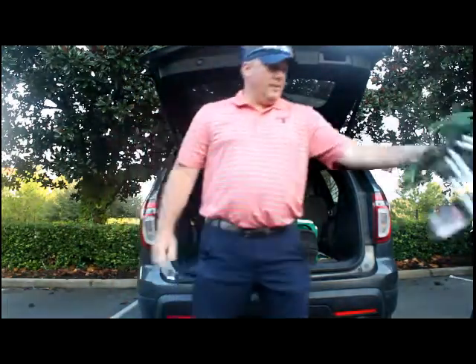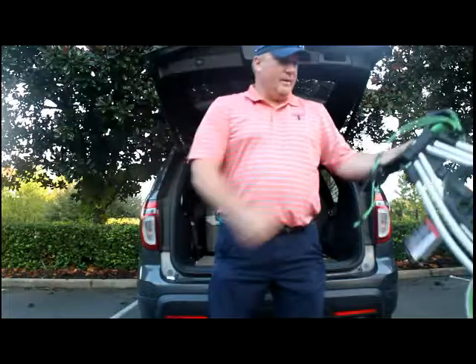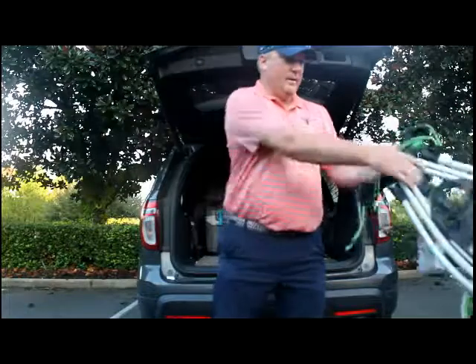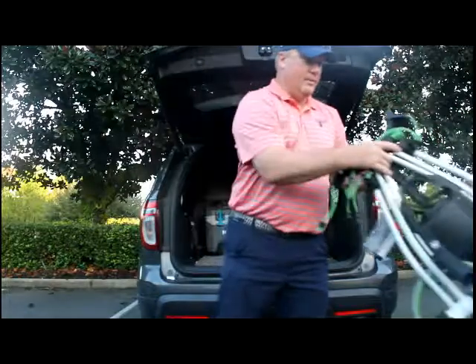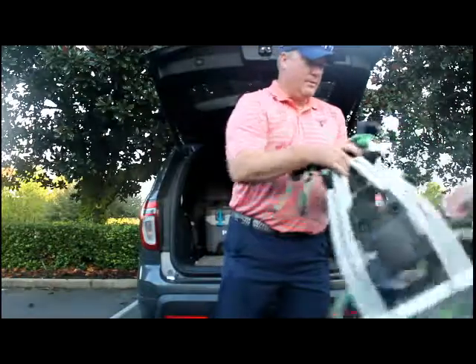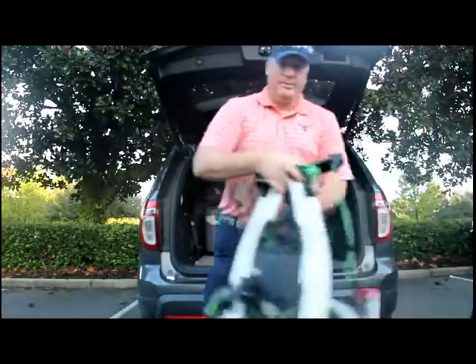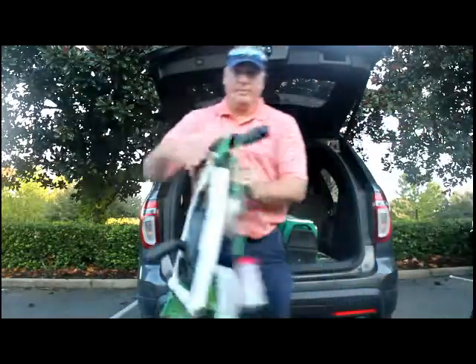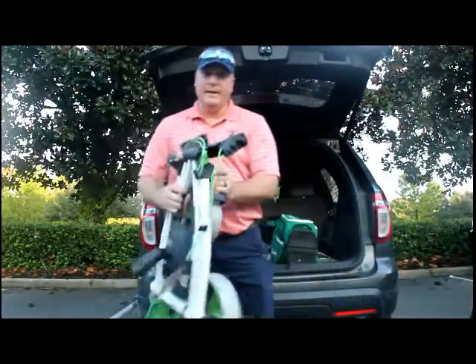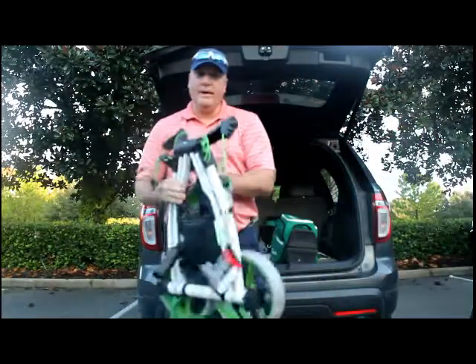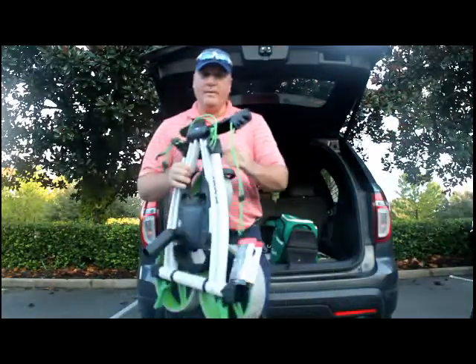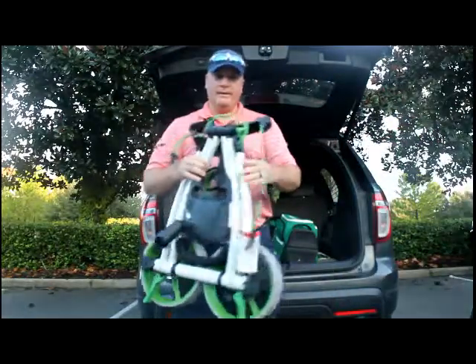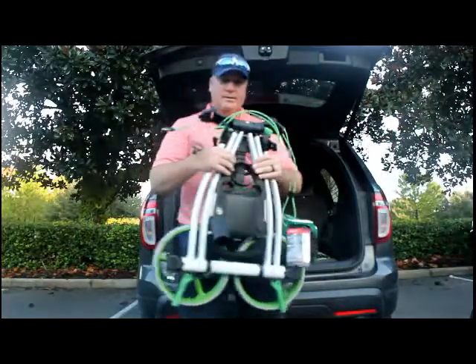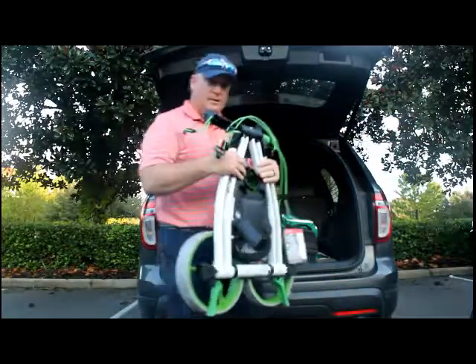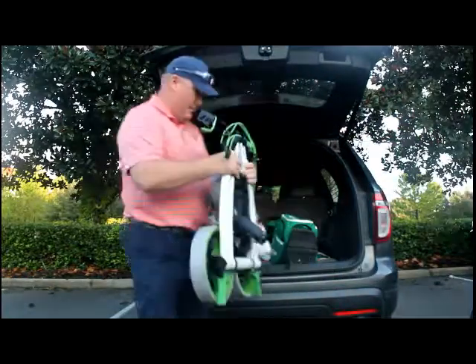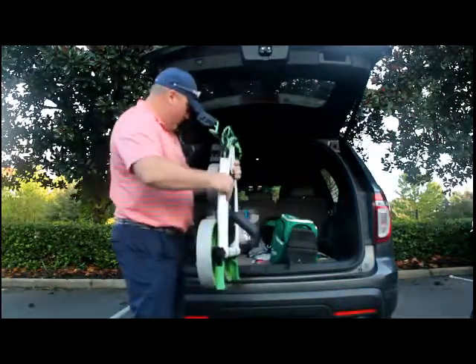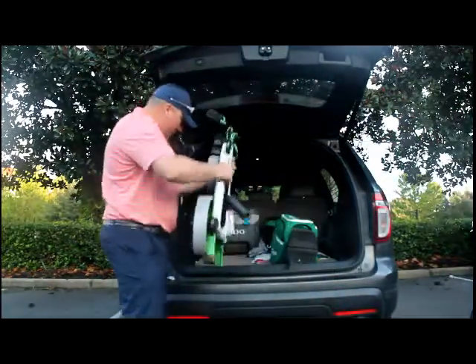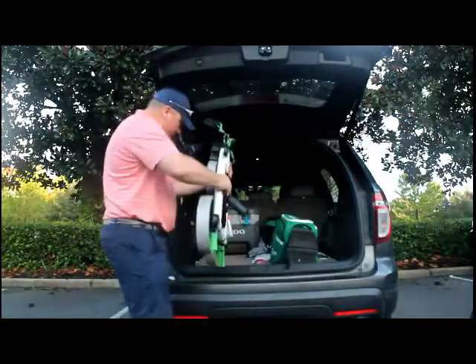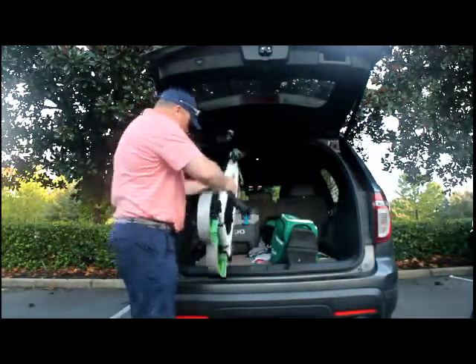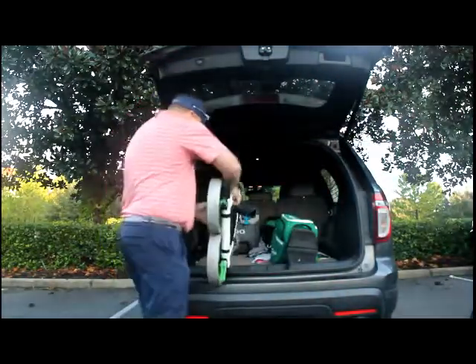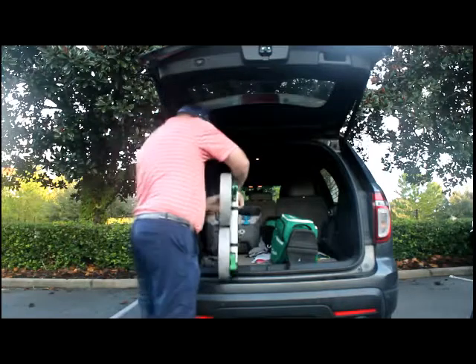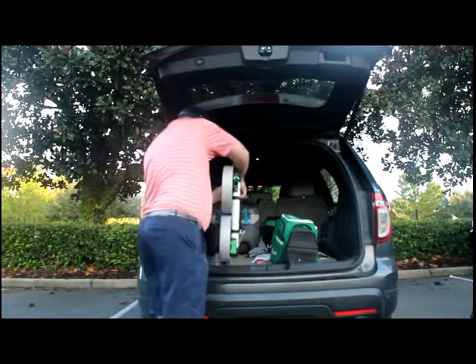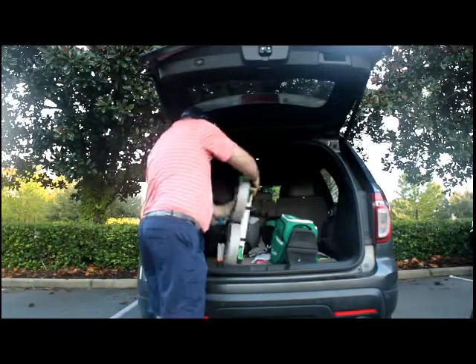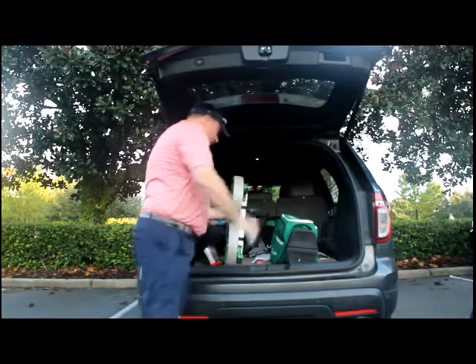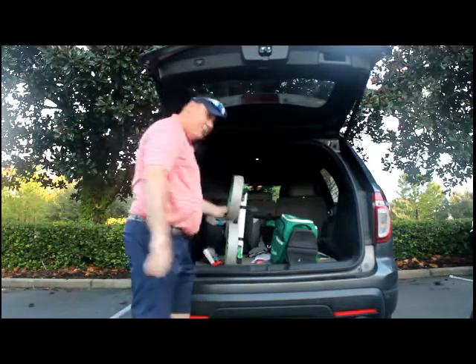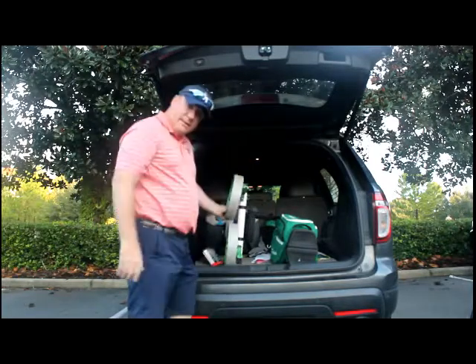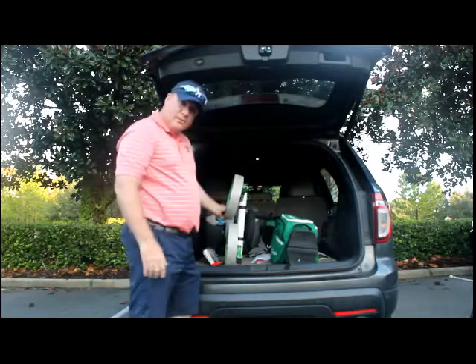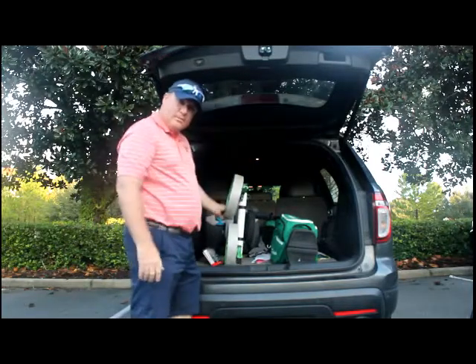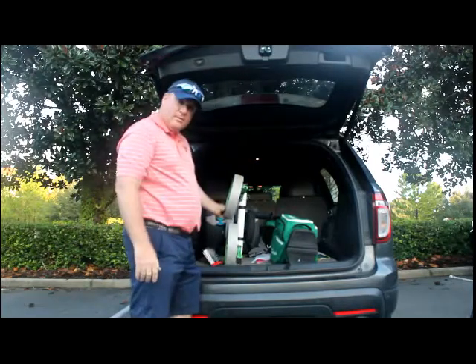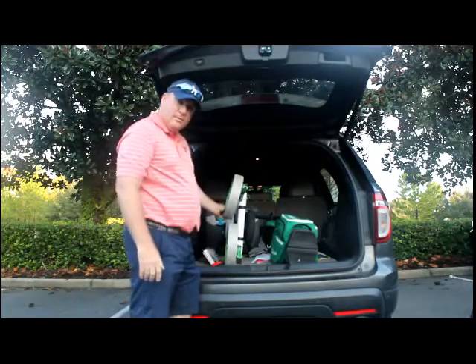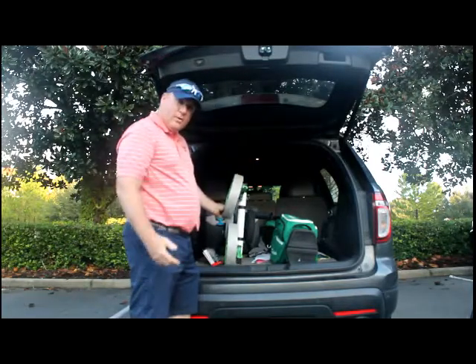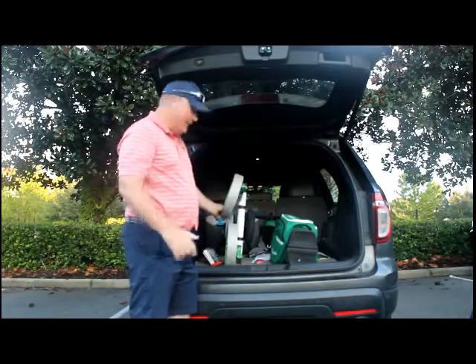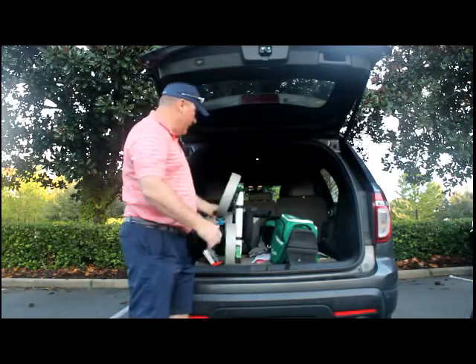I've got the new Blade by Big Max. I'm going to put this in here. Look how much room that takes up — a whole lot less space.